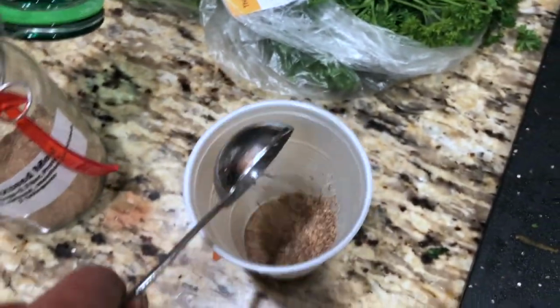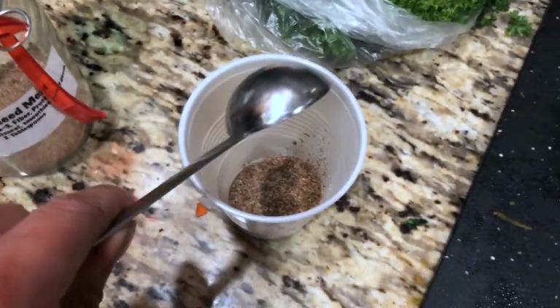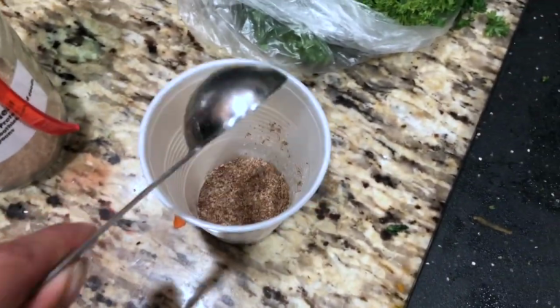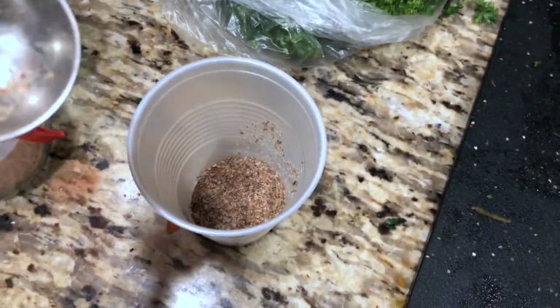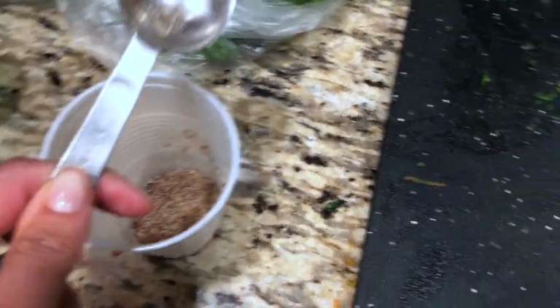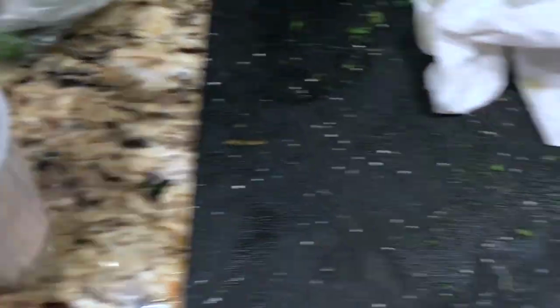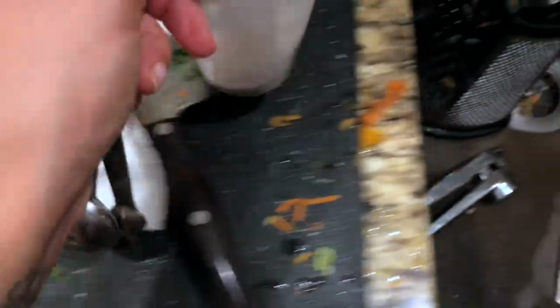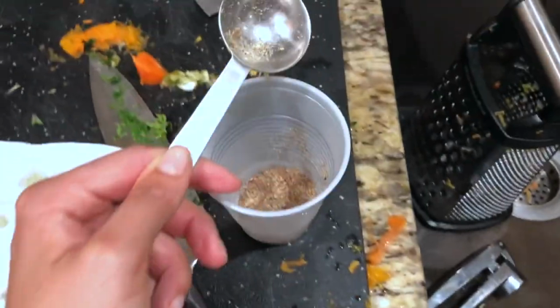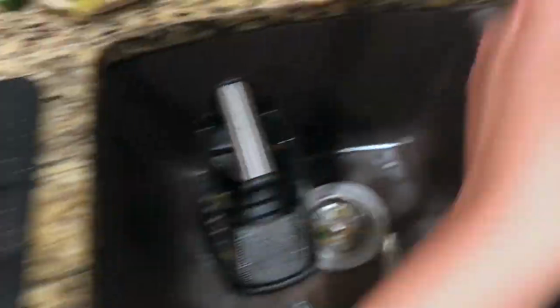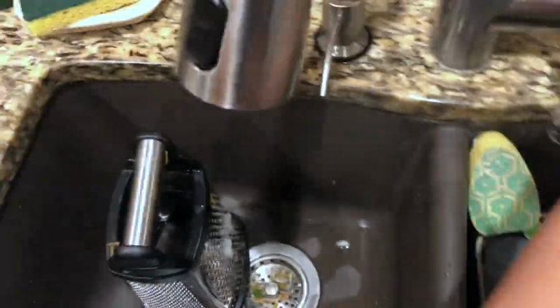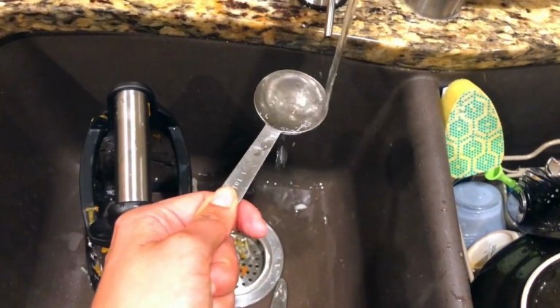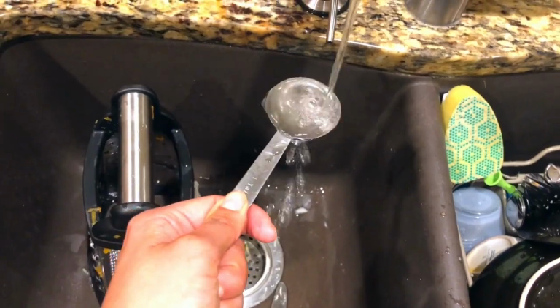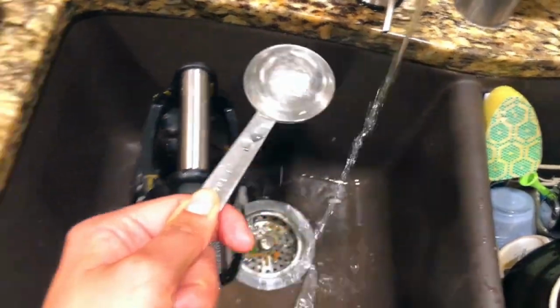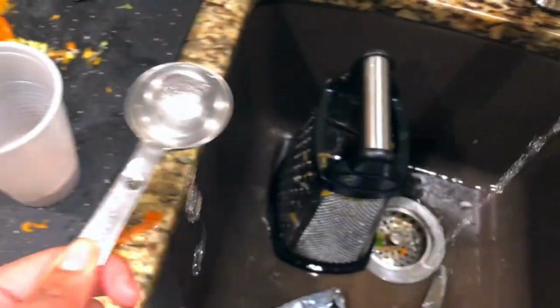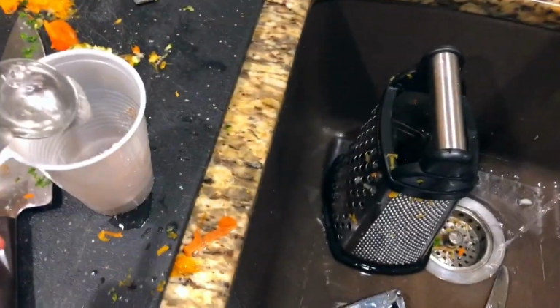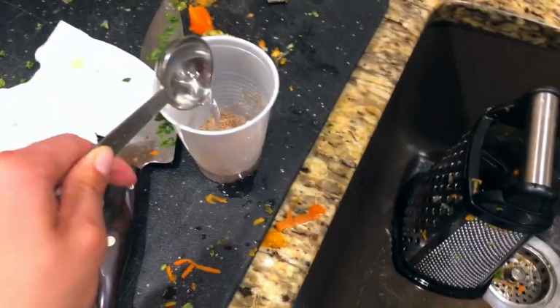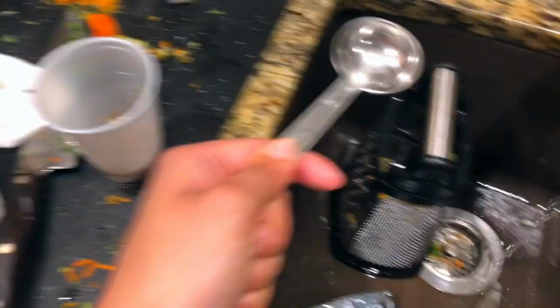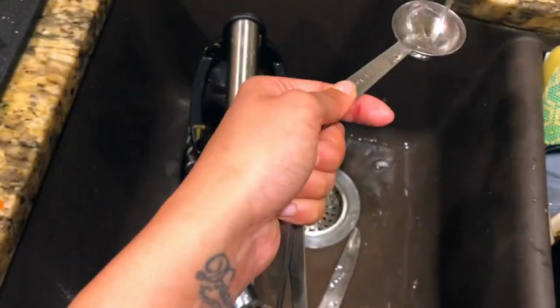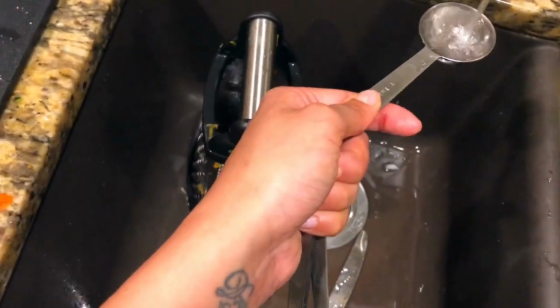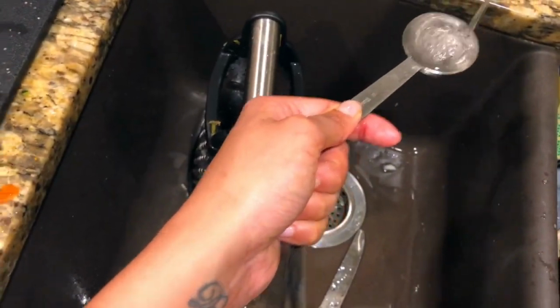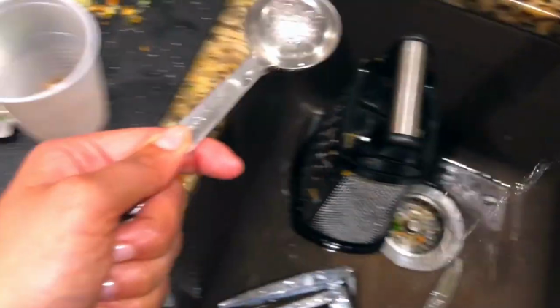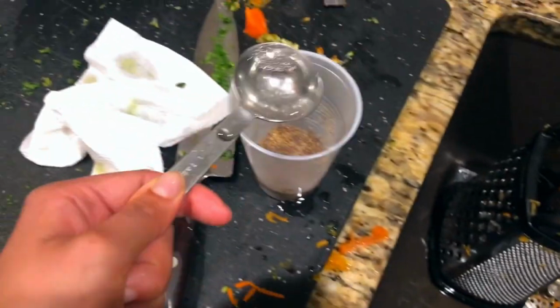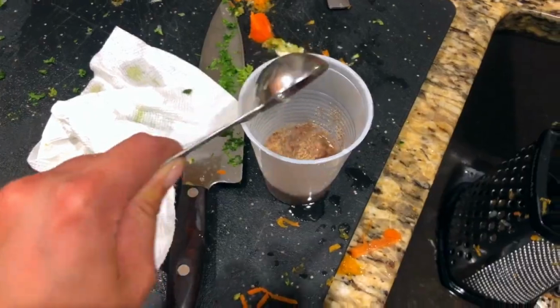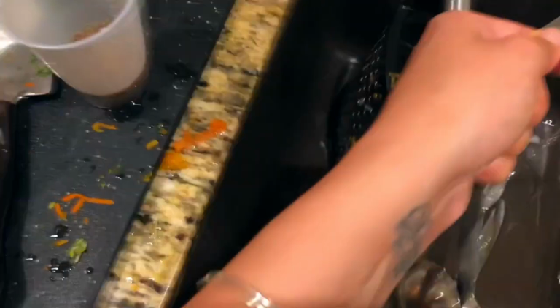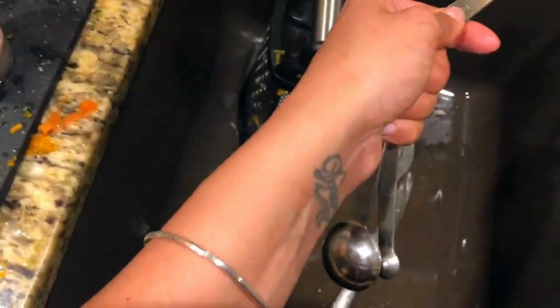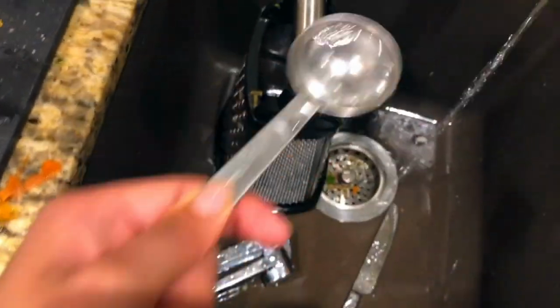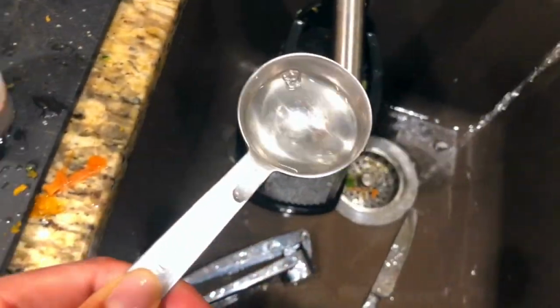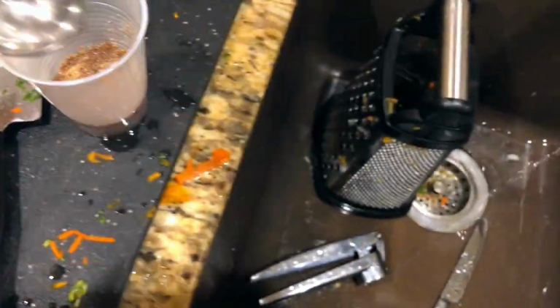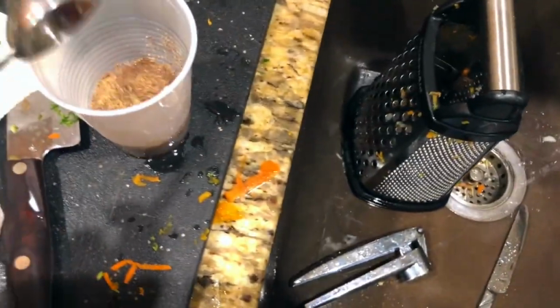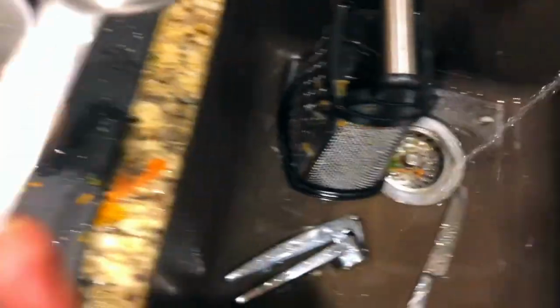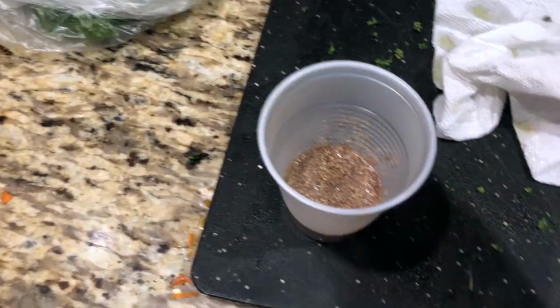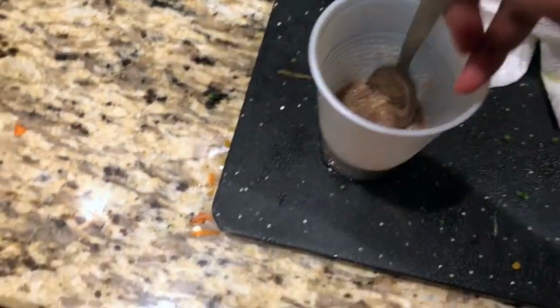Since we're making these vegan, we're gonna do a flax meal egg, which is just one tablespoon of flax meal and two and a half tablespoons of cold water. You just let that sit and it will become a thick consistency, and then you can add it into your mixture.